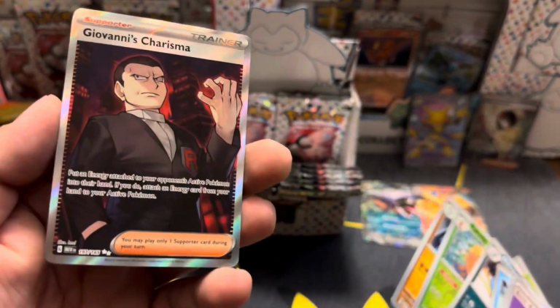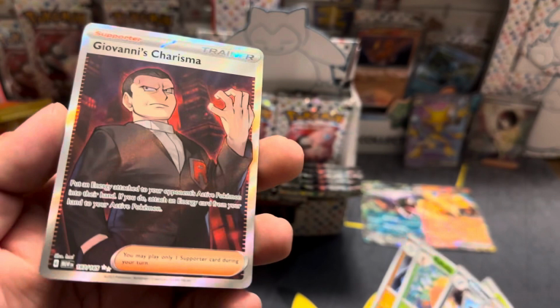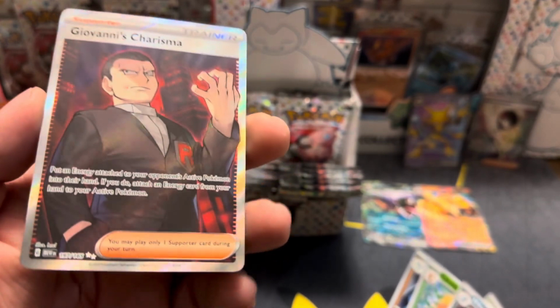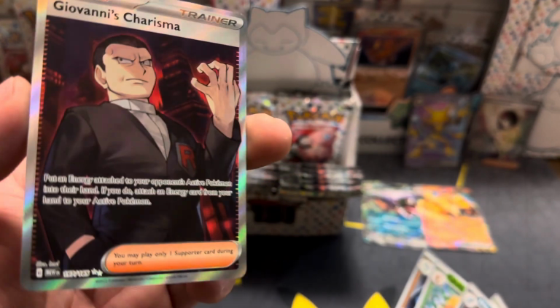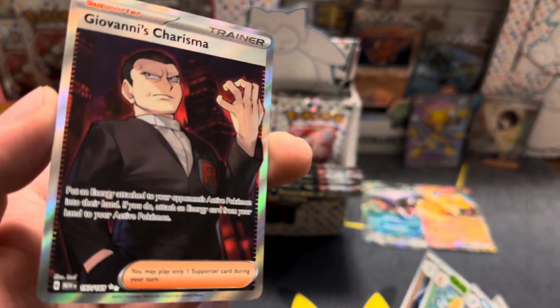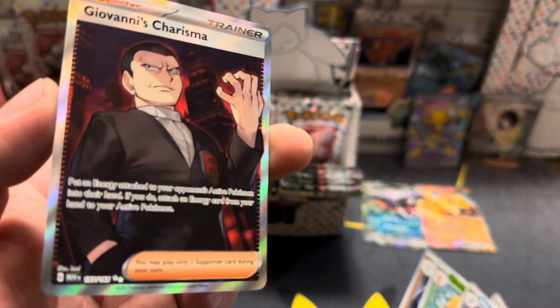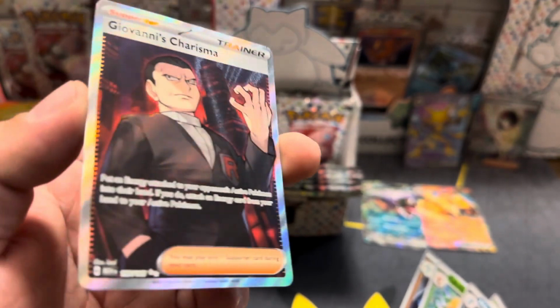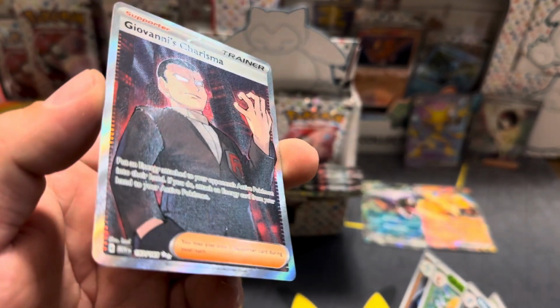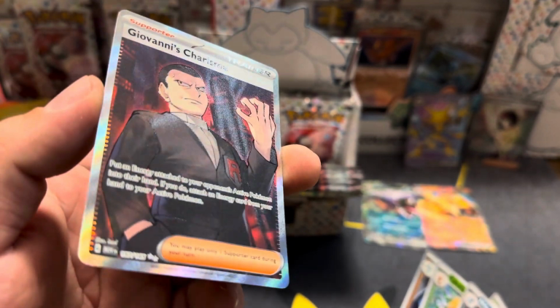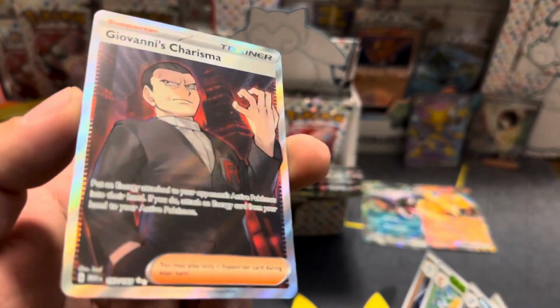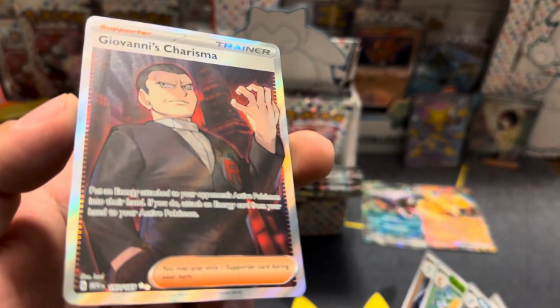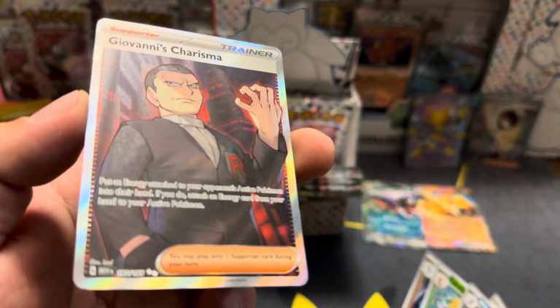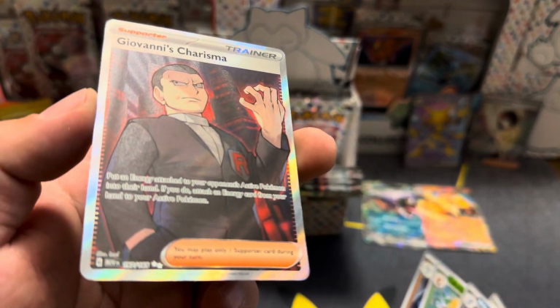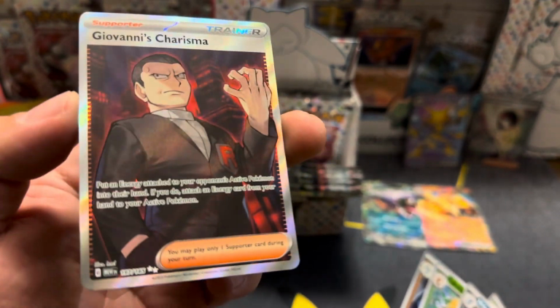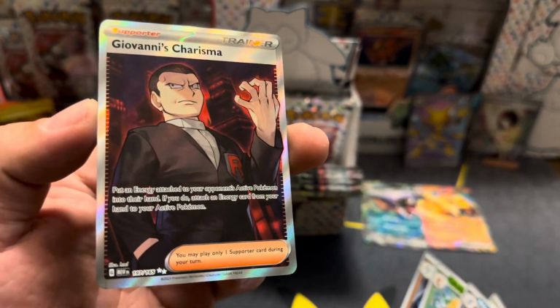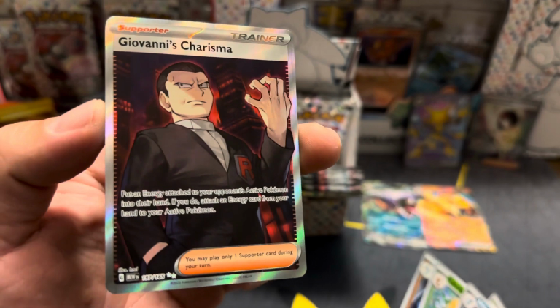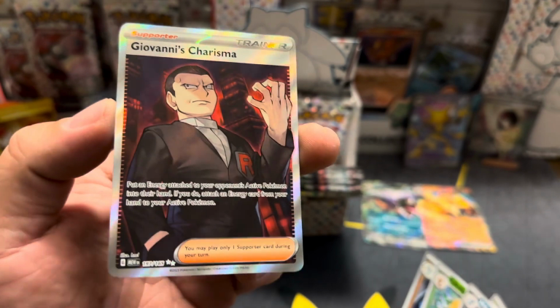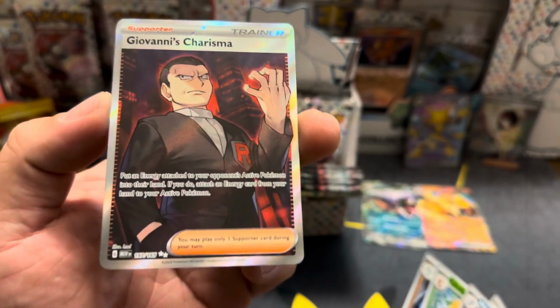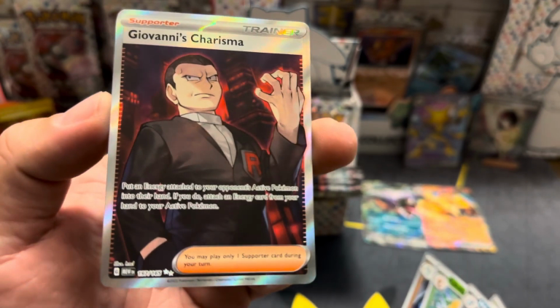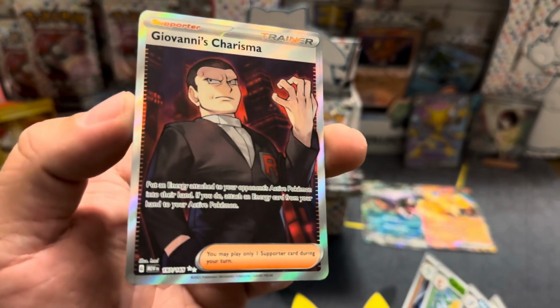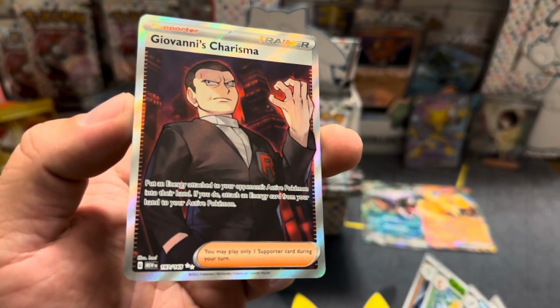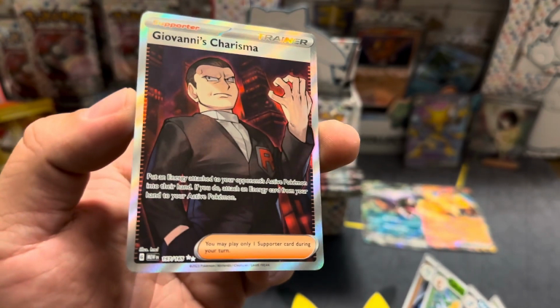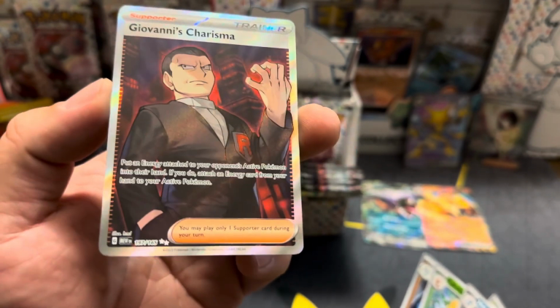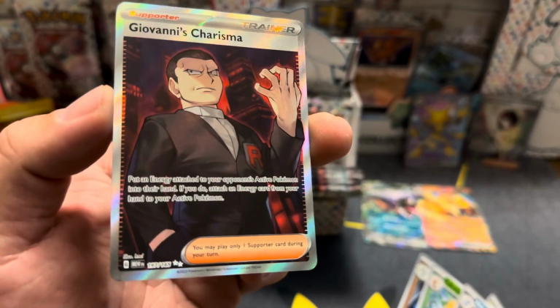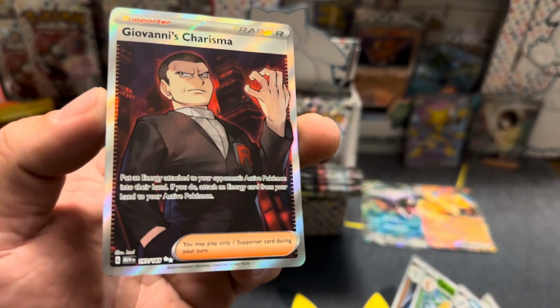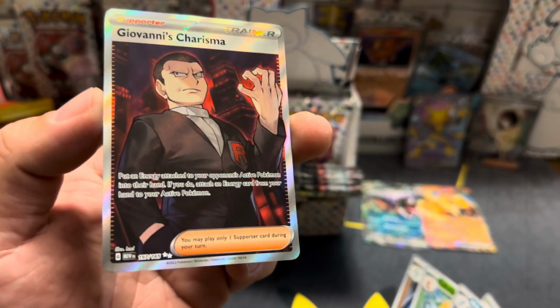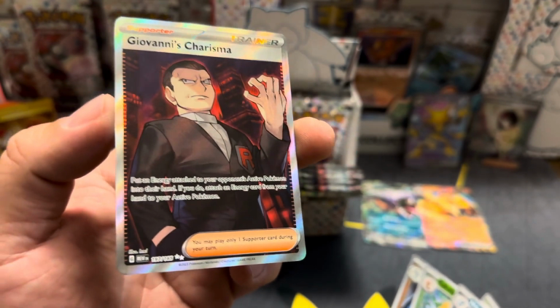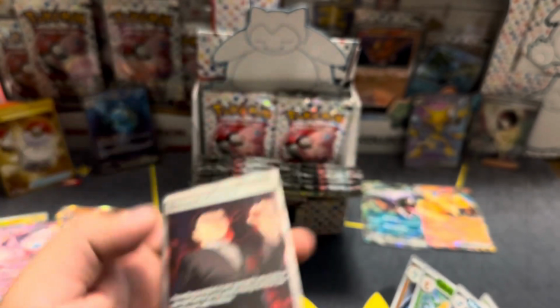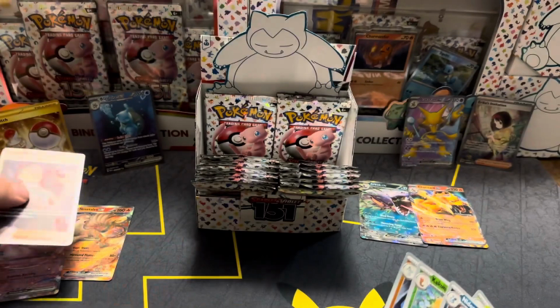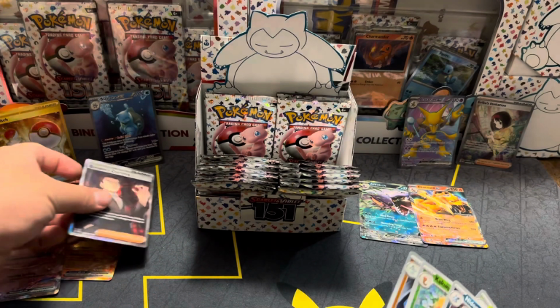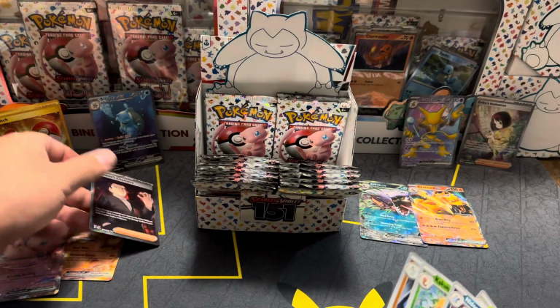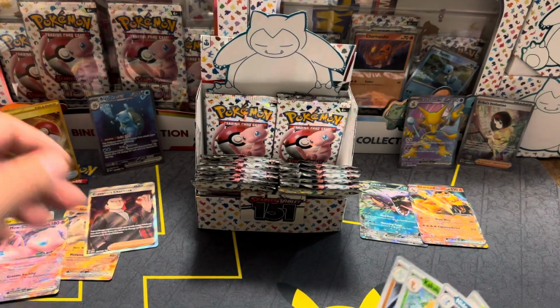Oh, we got Giovanni's Charisma! Wow, is that one SIR or — no, it's just a full art. I don't have this one, so that's a W, boys! Like some Giovanni — another banger.